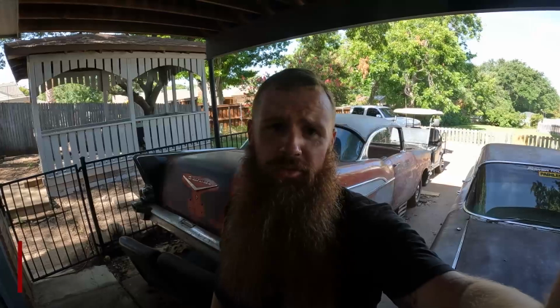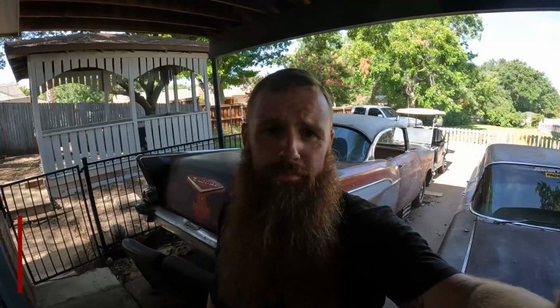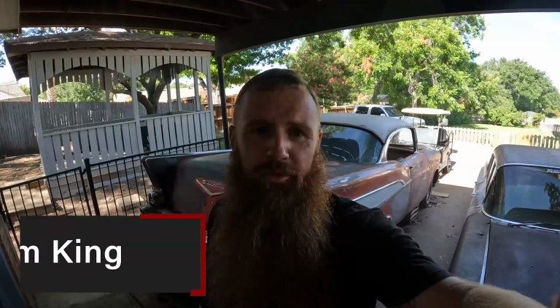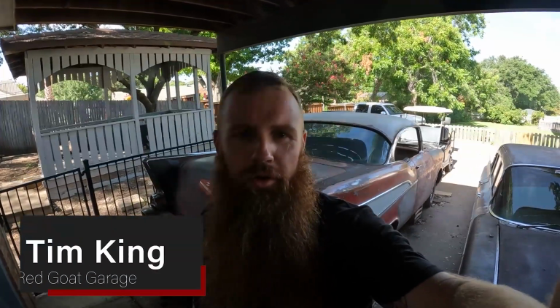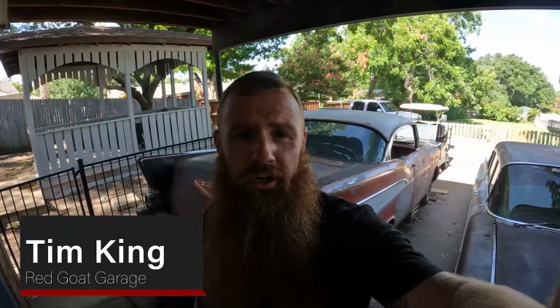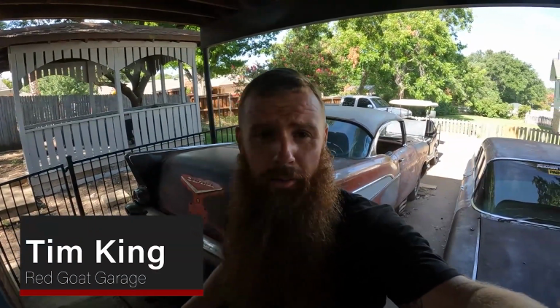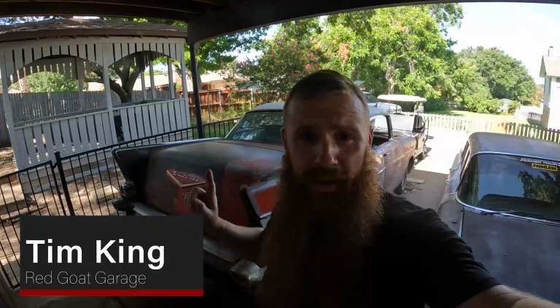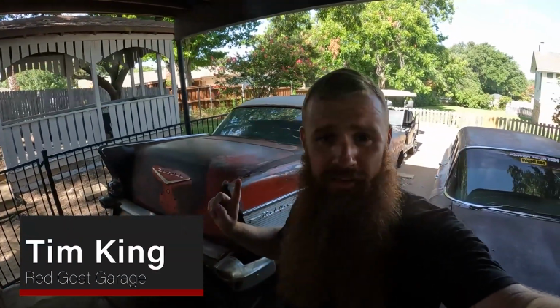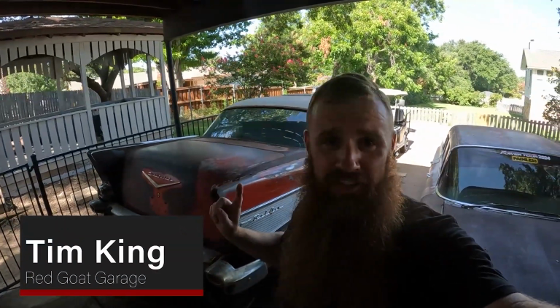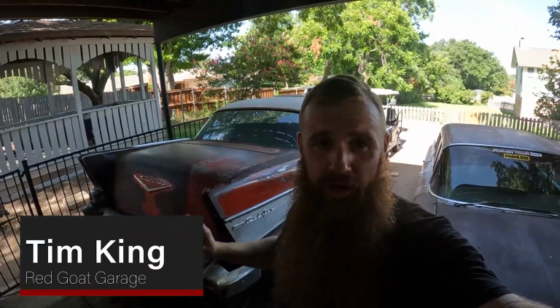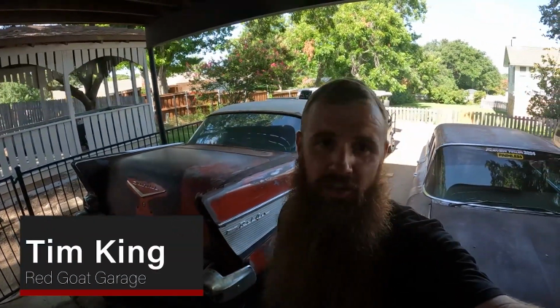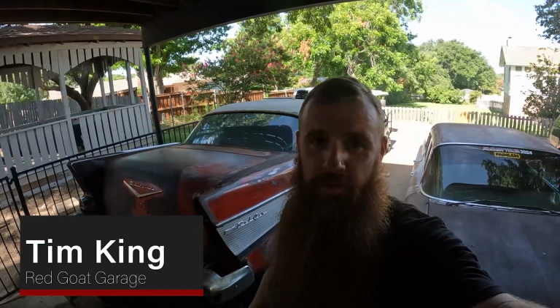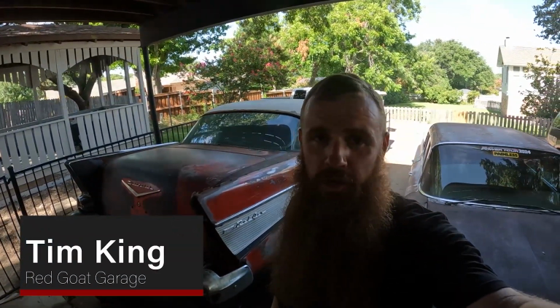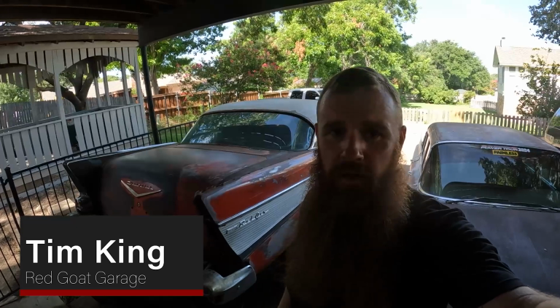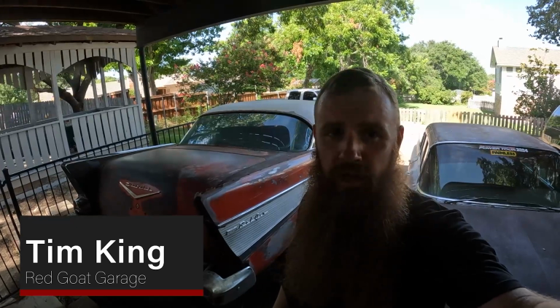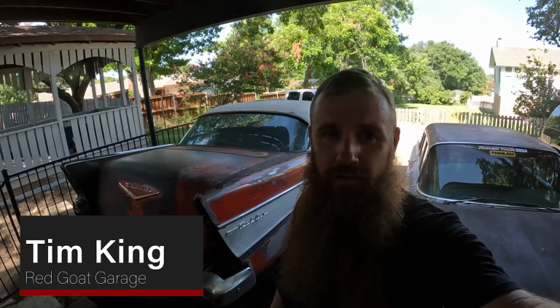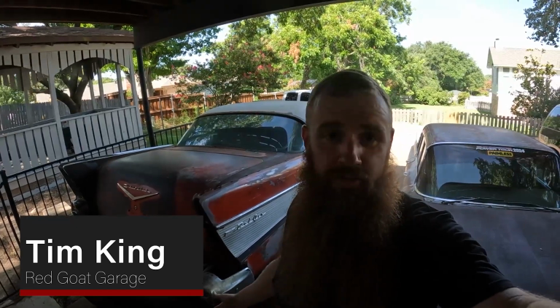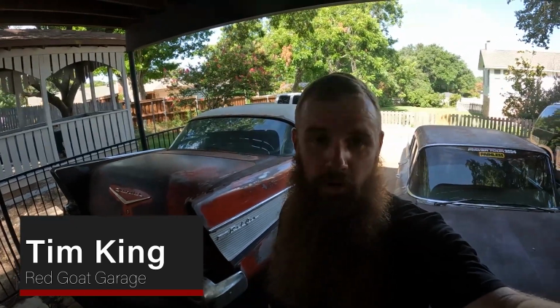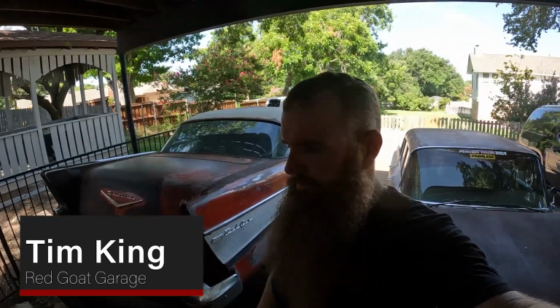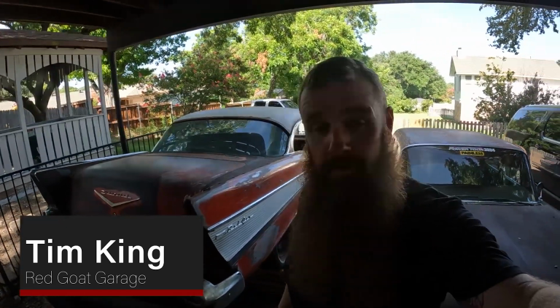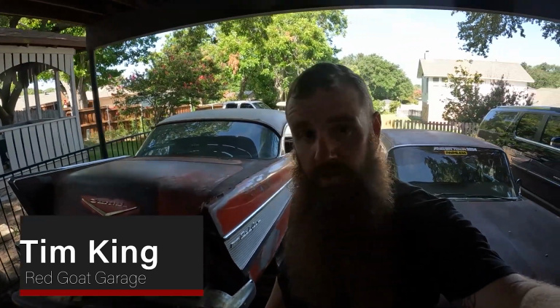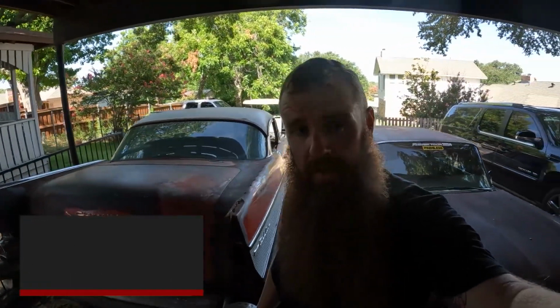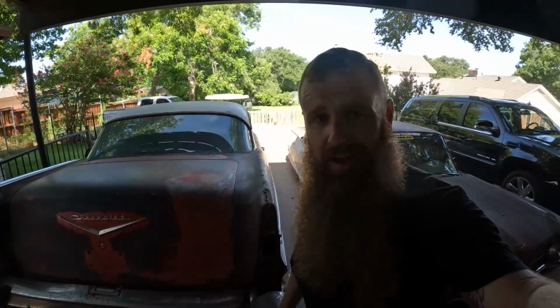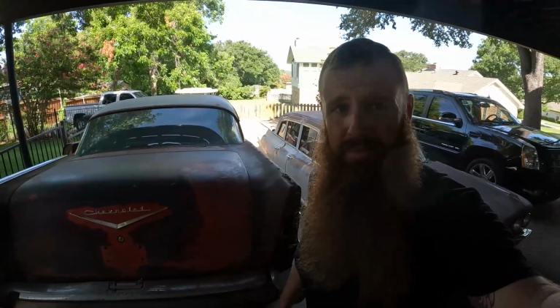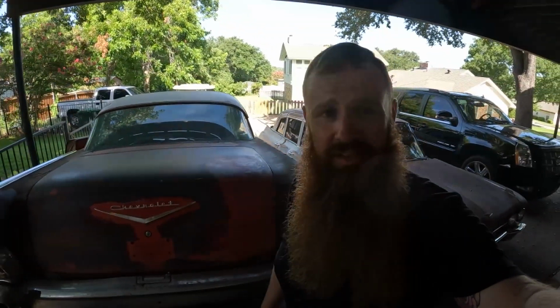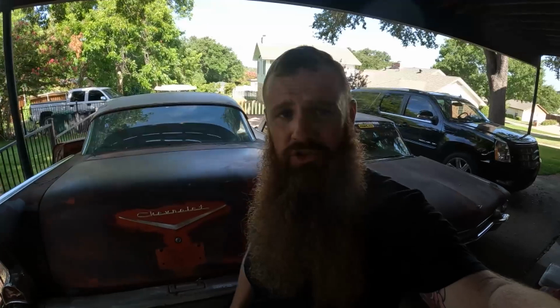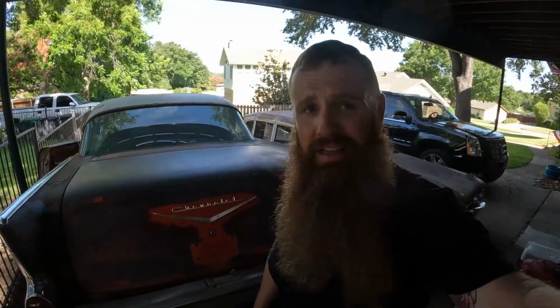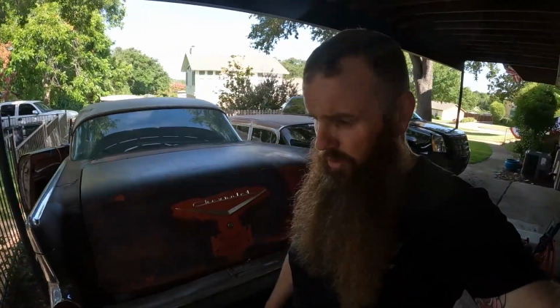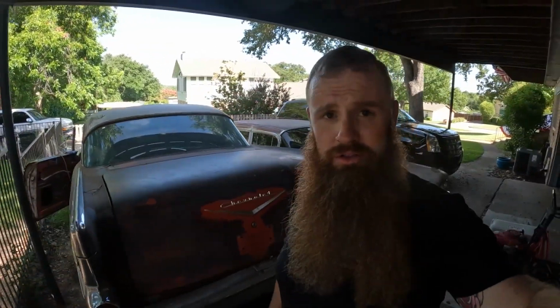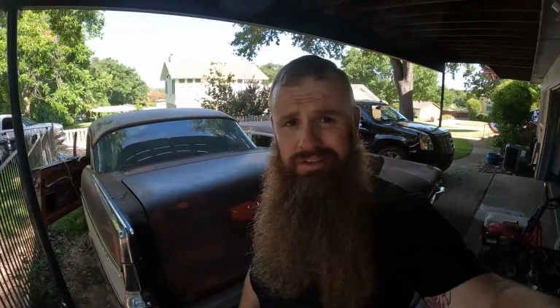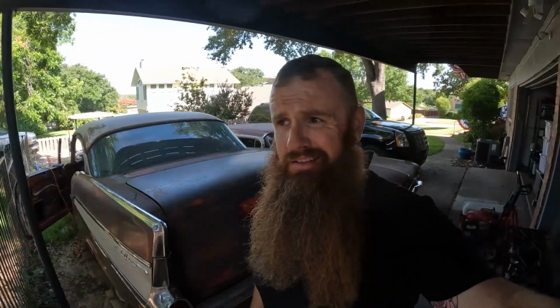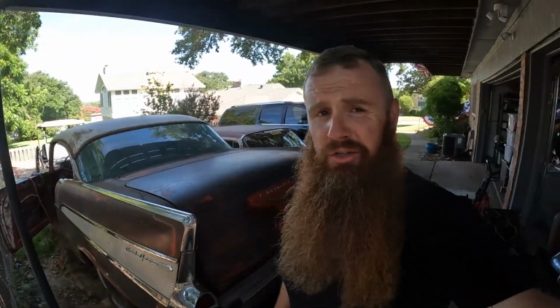Hey guys, what's up — Tim from Red Goat Garage here, back on the 57 project. It's been a little slow going — life and work and all that — but we're trying to get these floors done.